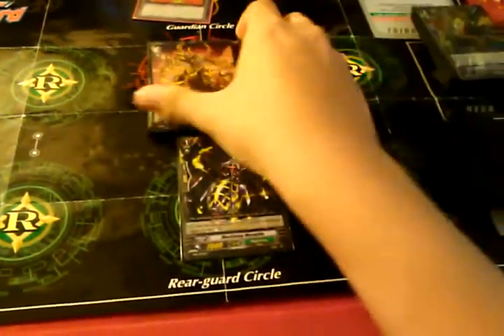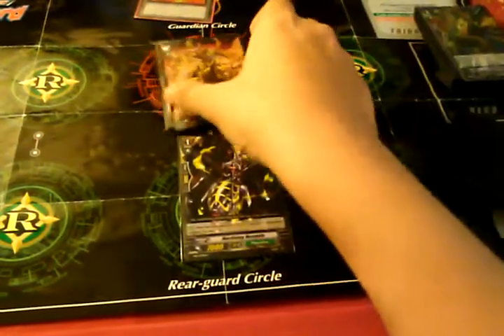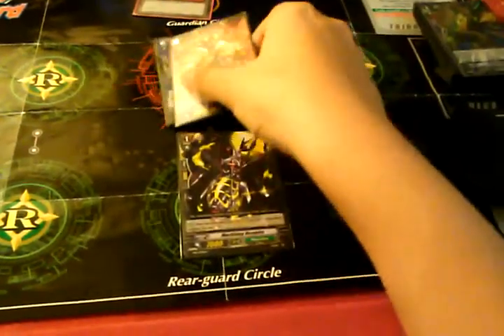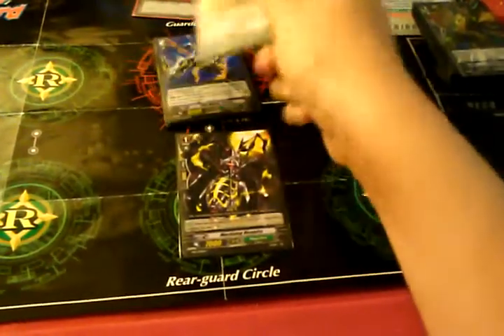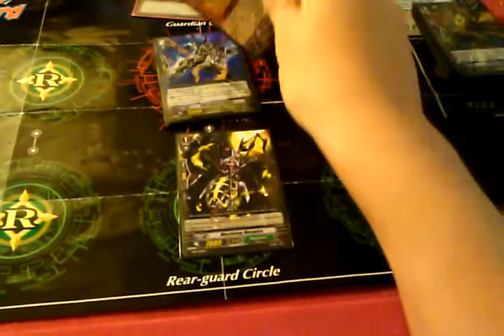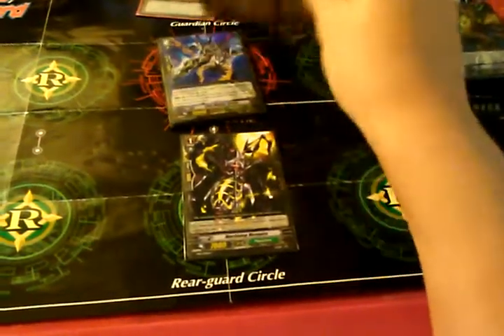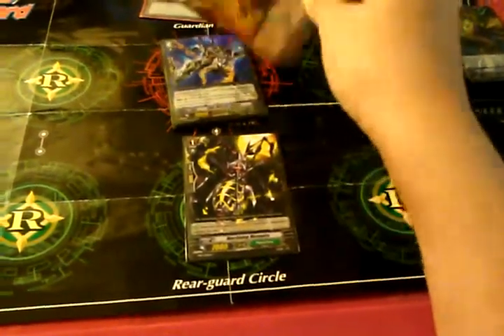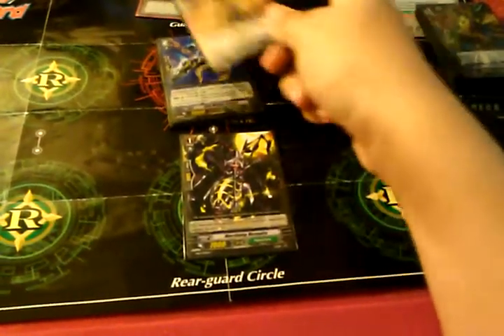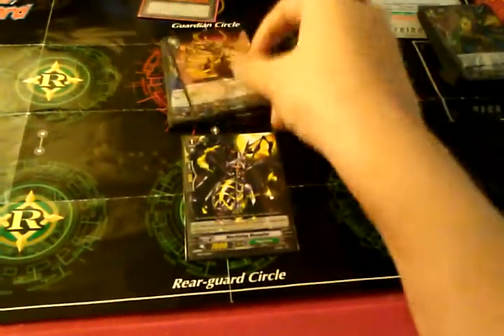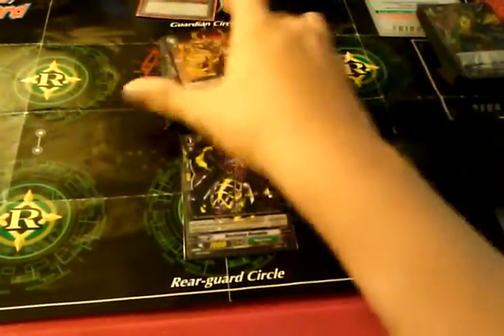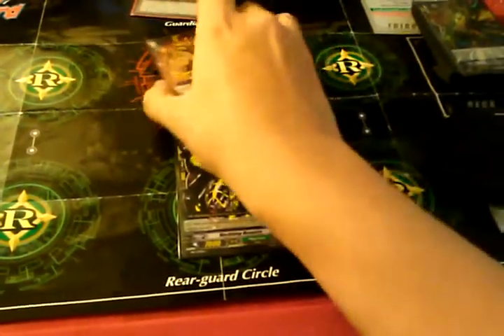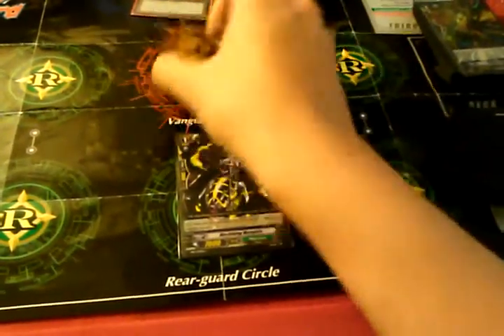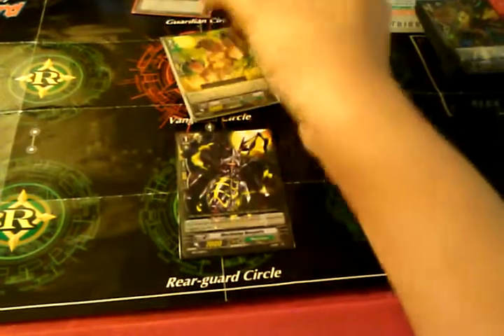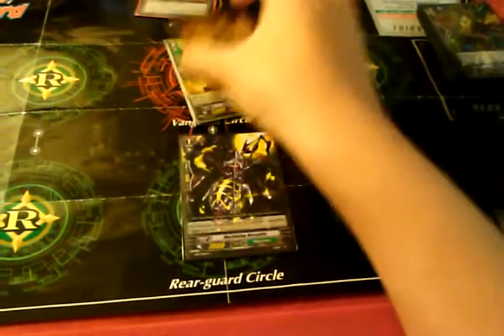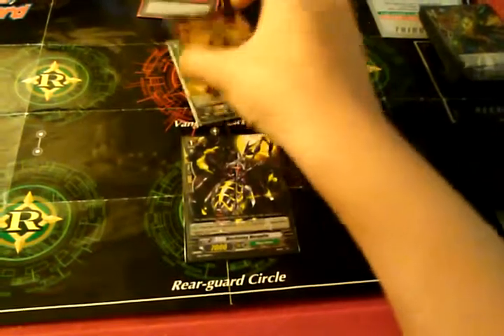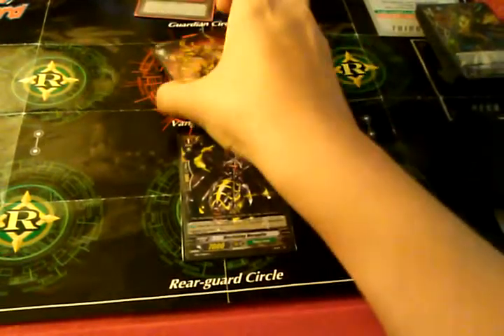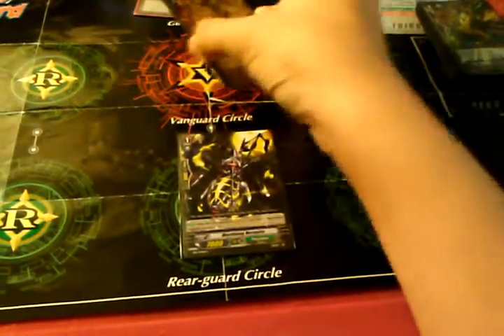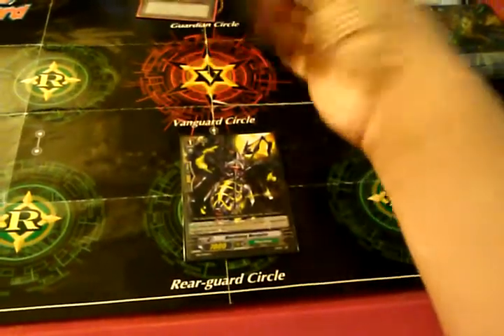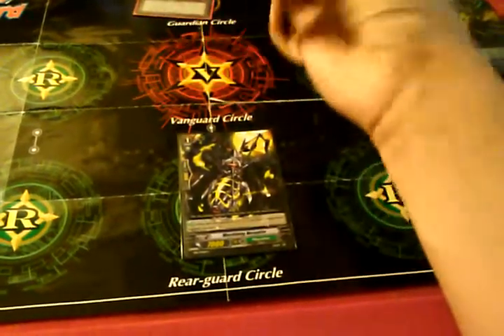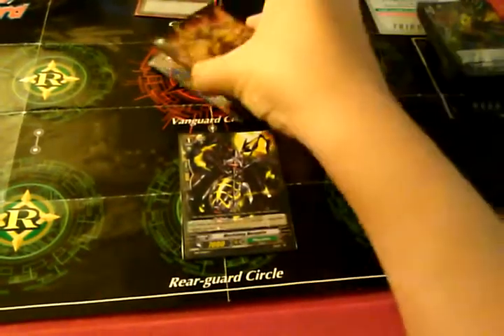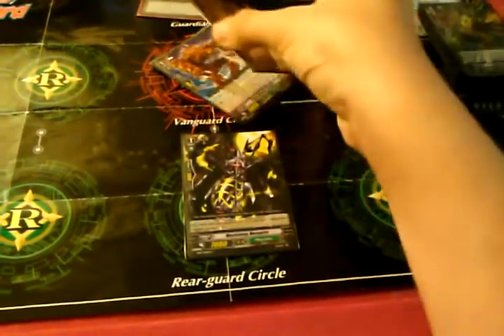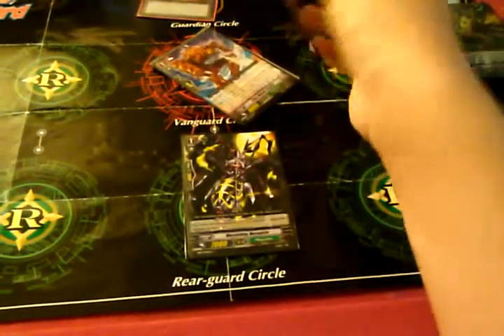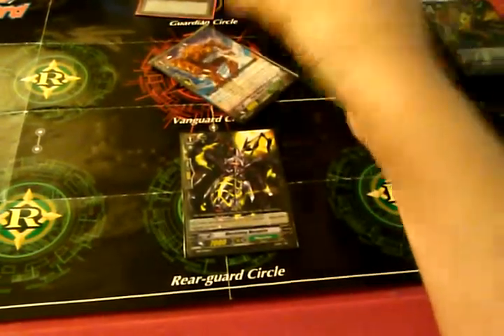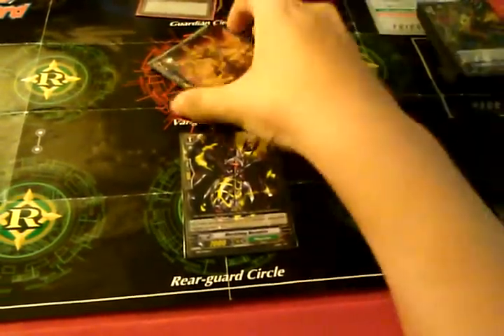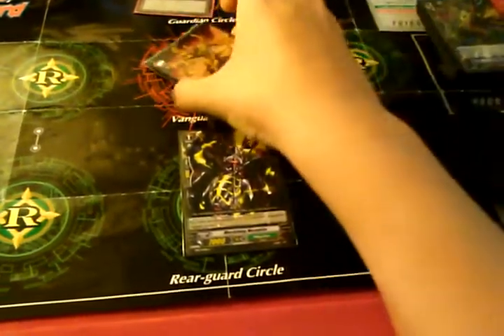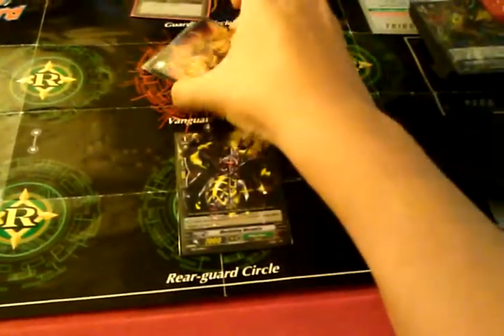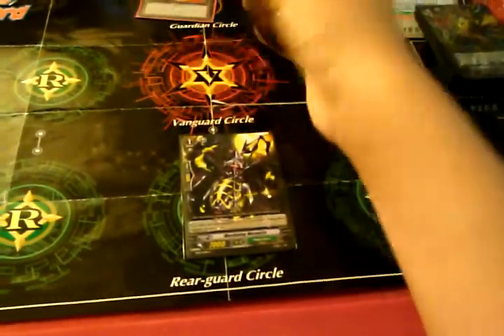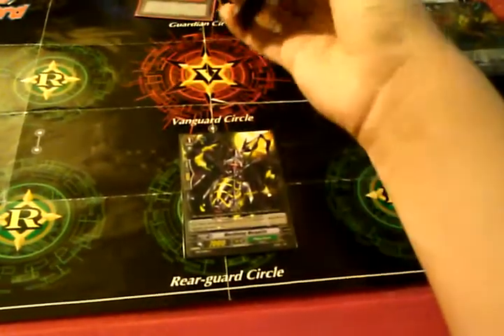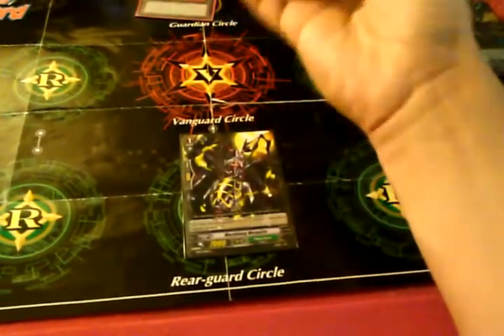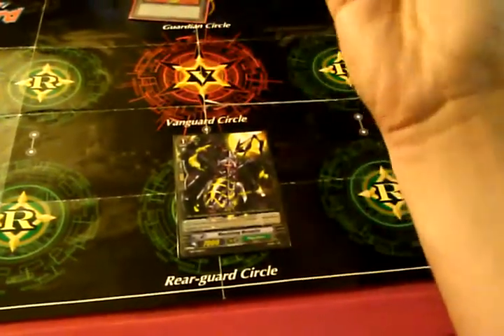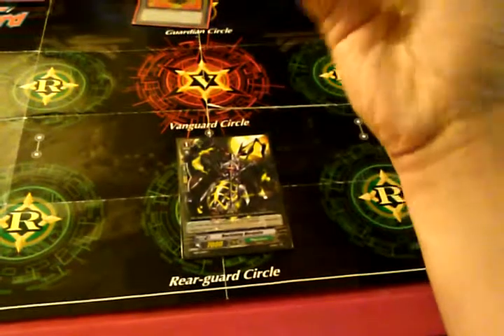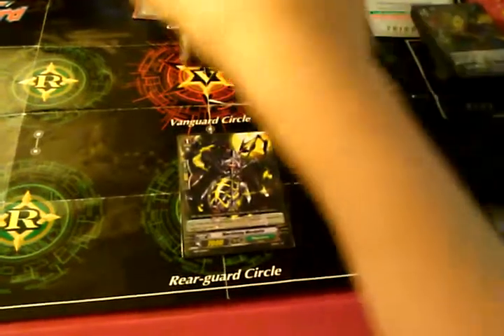Next turn, Grade 2 at 10,000. If they don't remember, just say 'Oh yeah, I Soul Charged the Grade 1 from Mosquito's skill.'